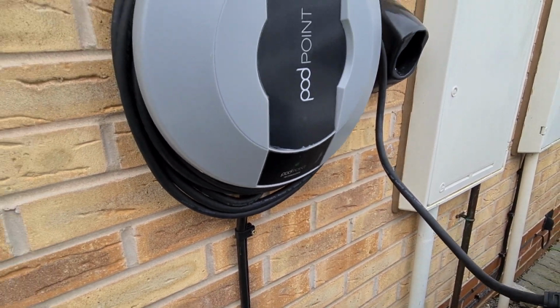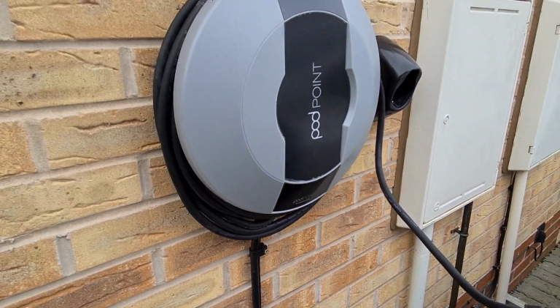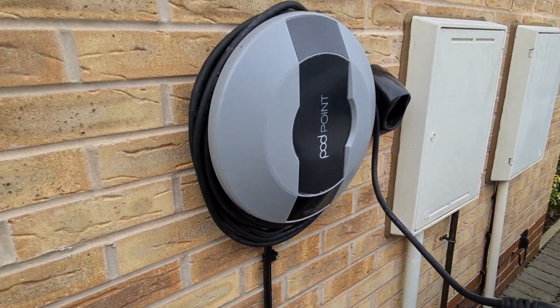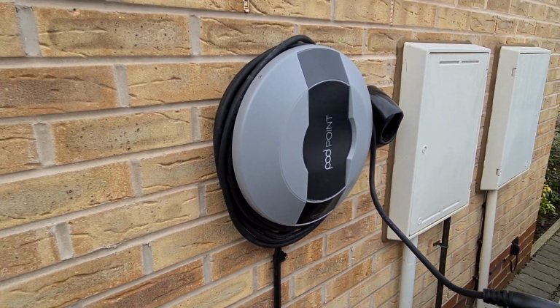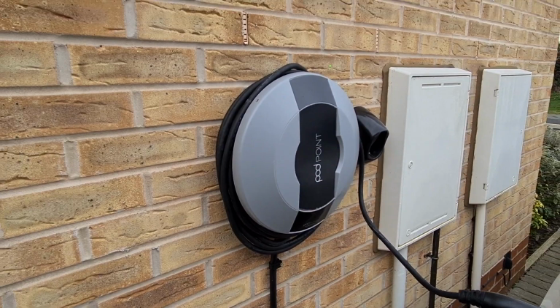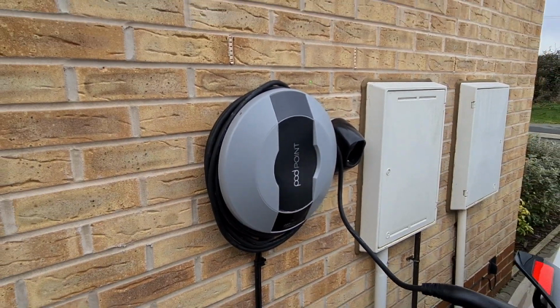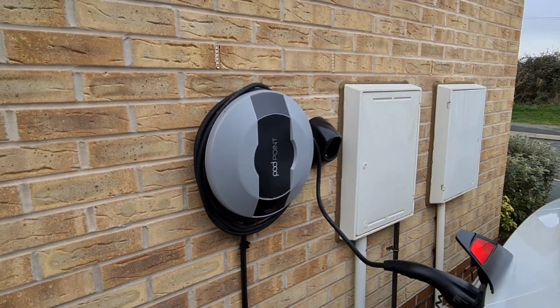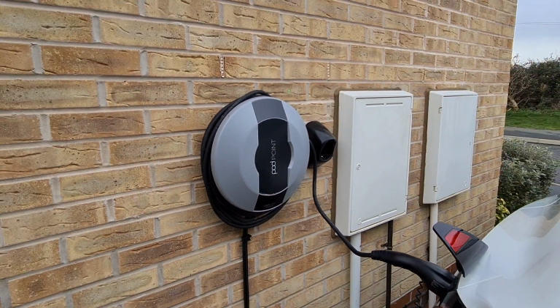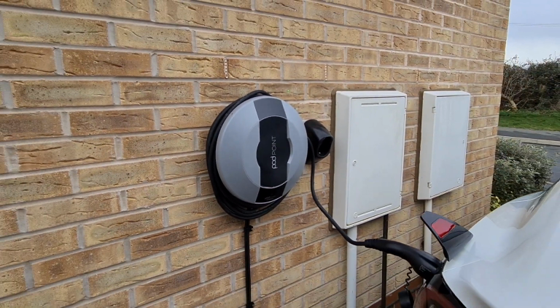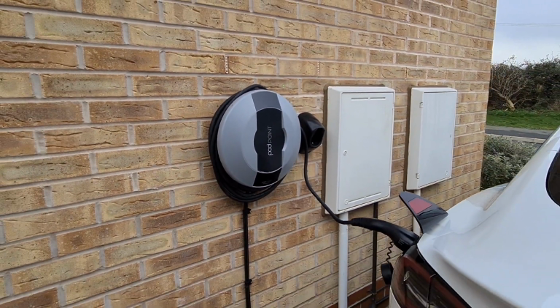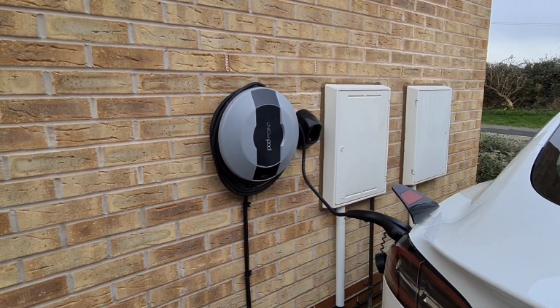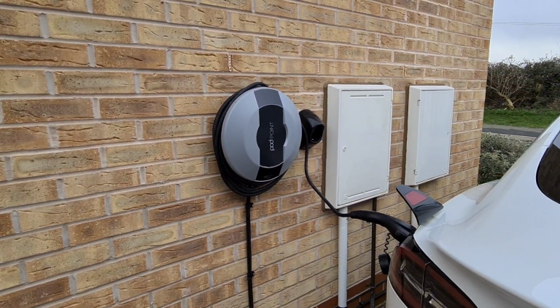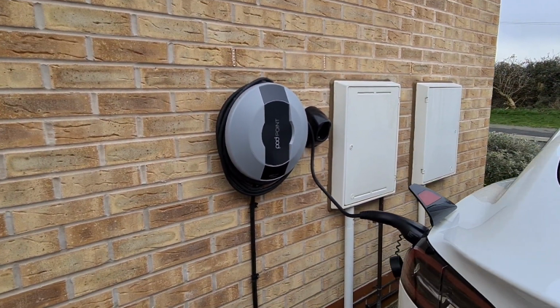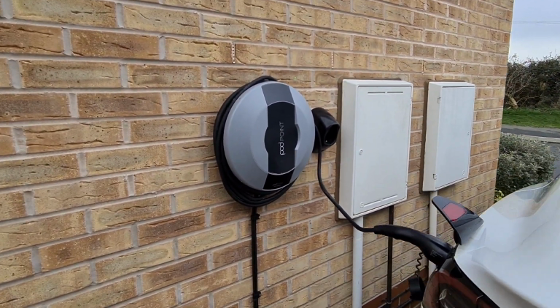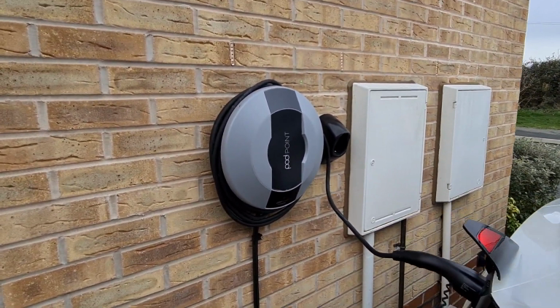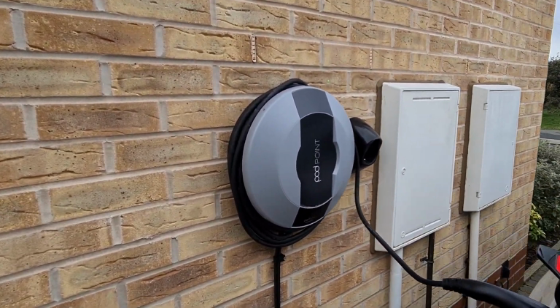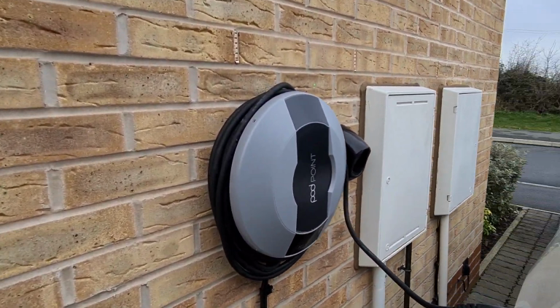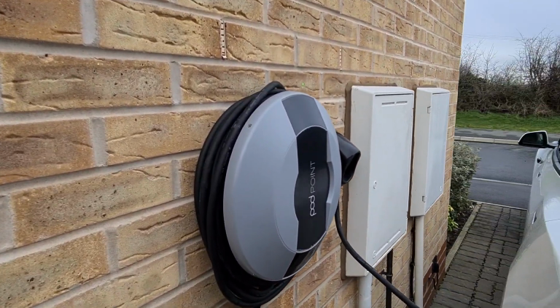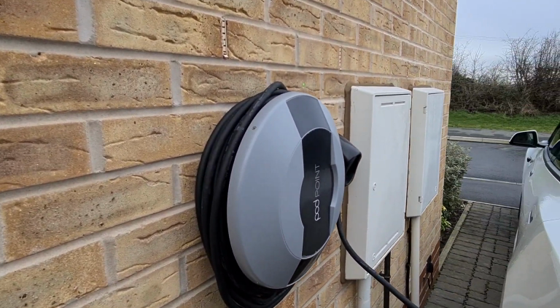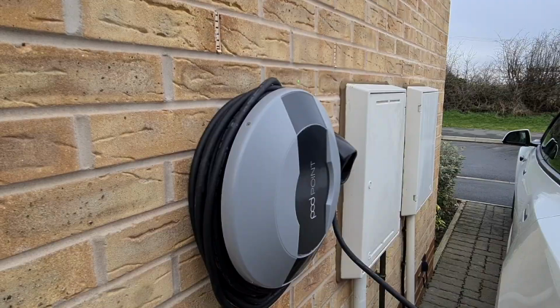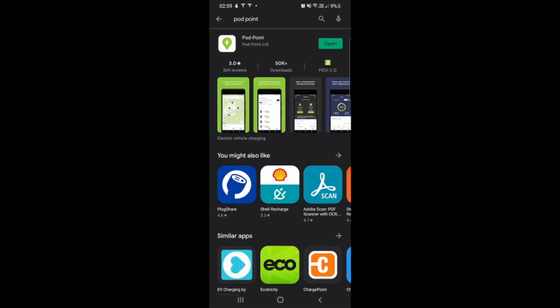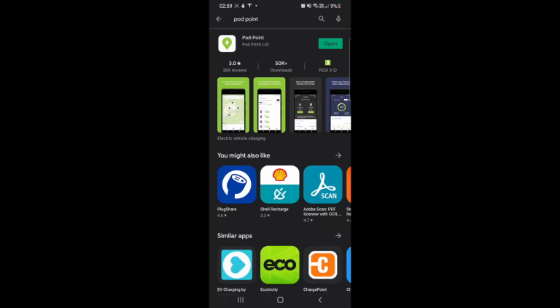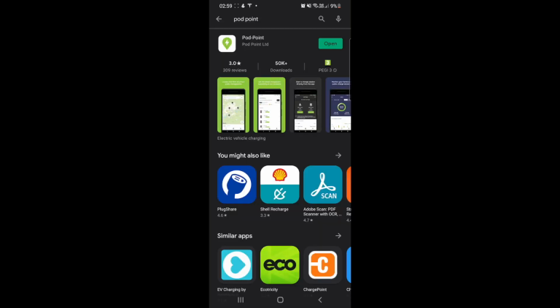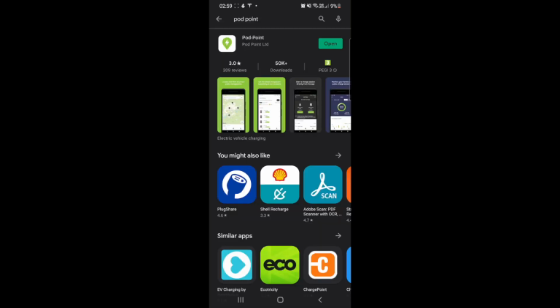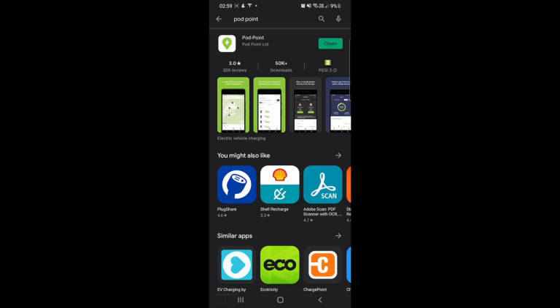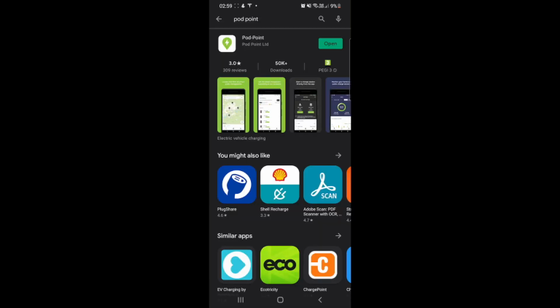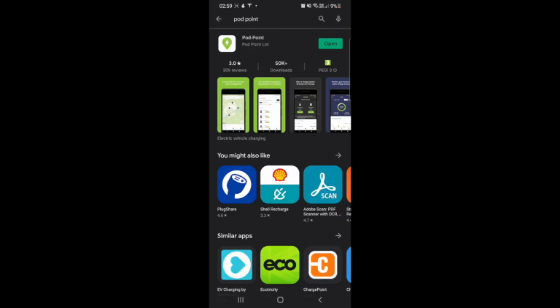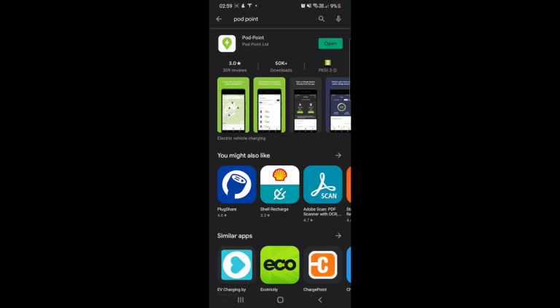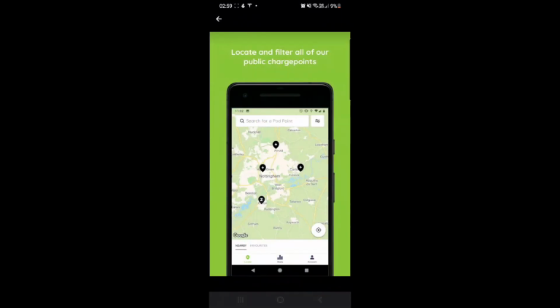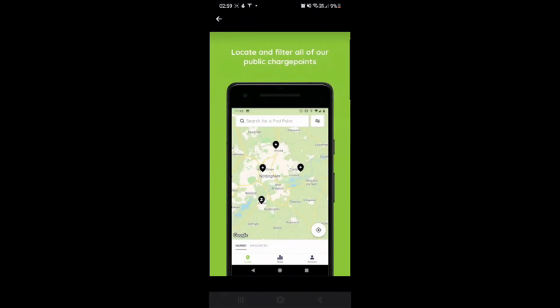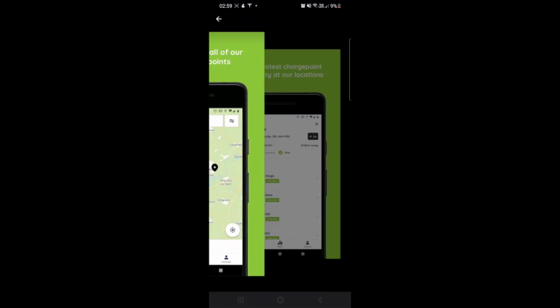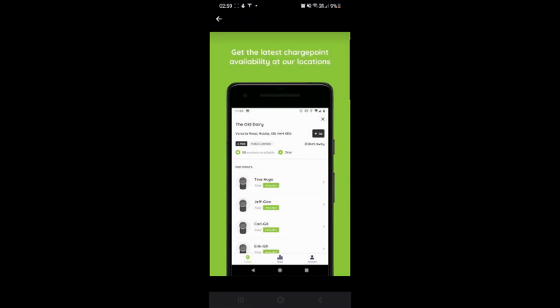The Podpoint home charger comes with smart features and has its own app, which I primarily use to monitor how much each charge costs me. It's great for keeping track of the ongoing costs of charging.